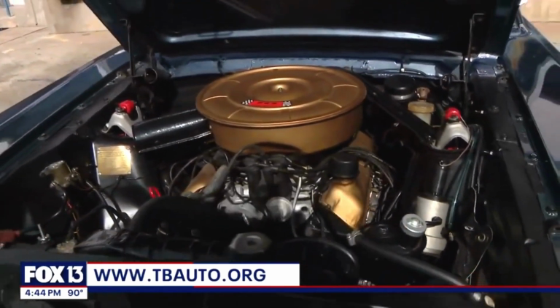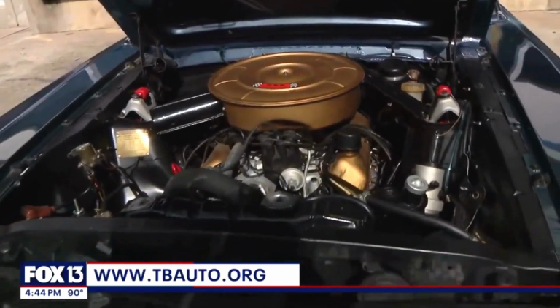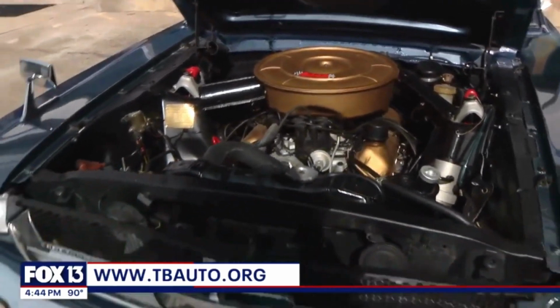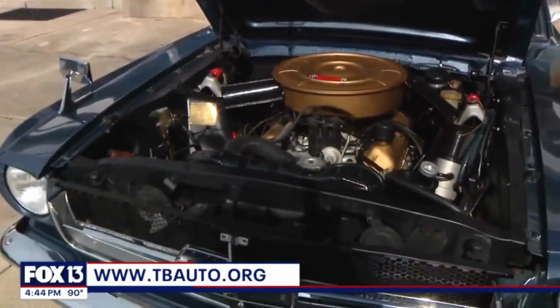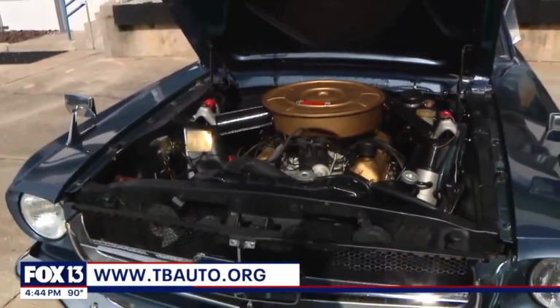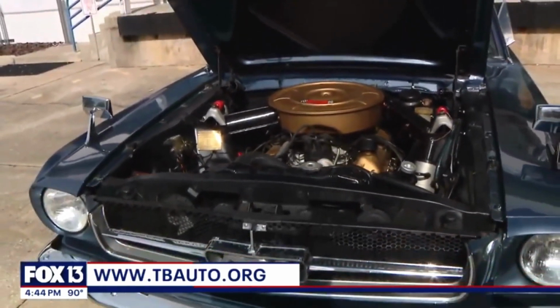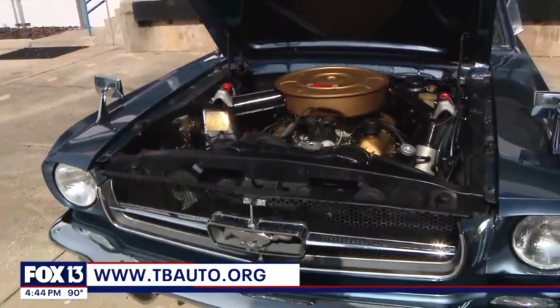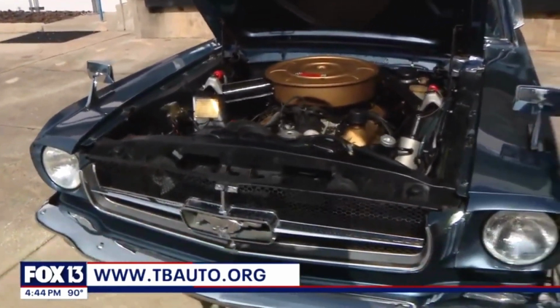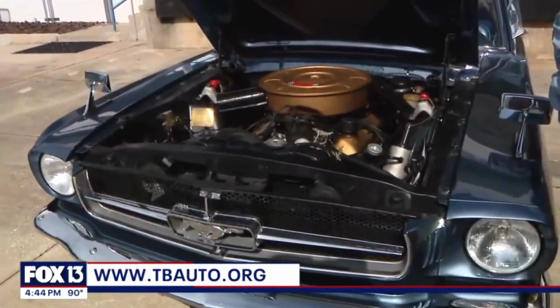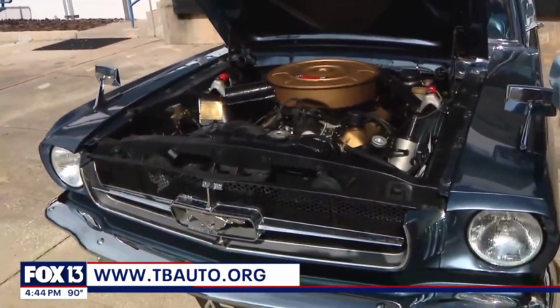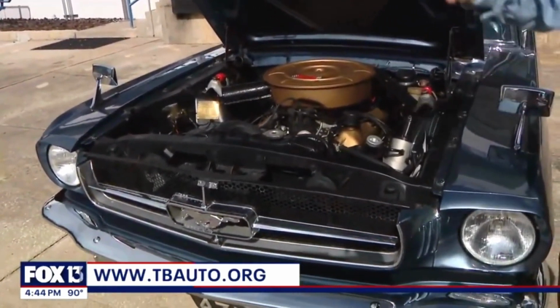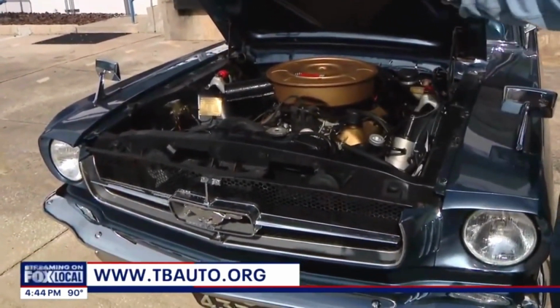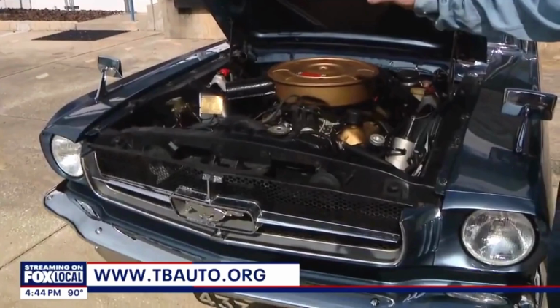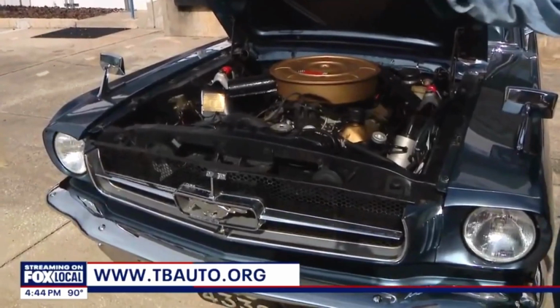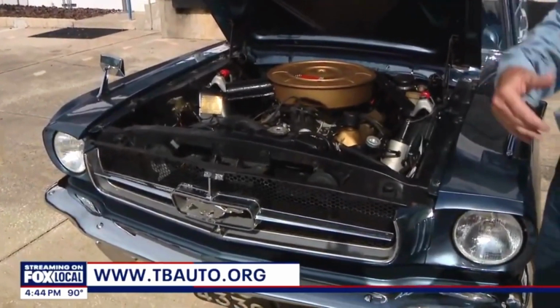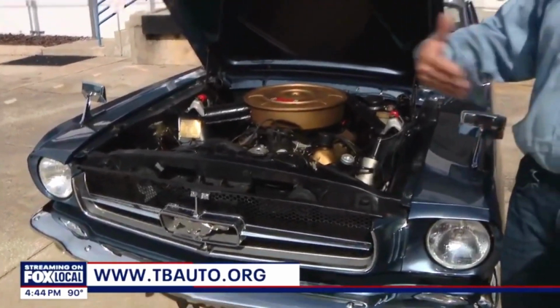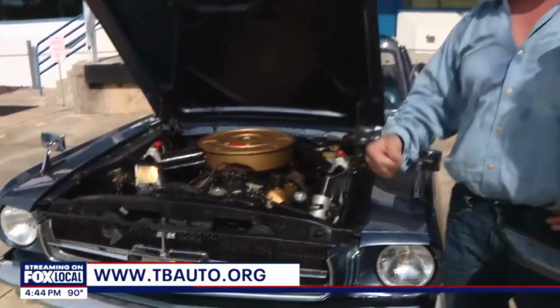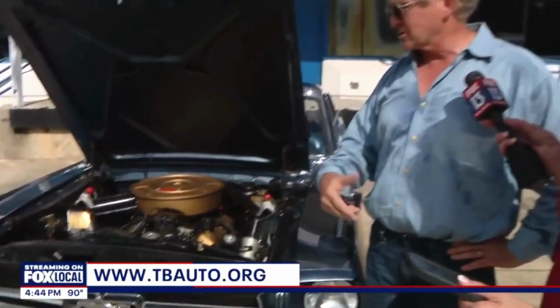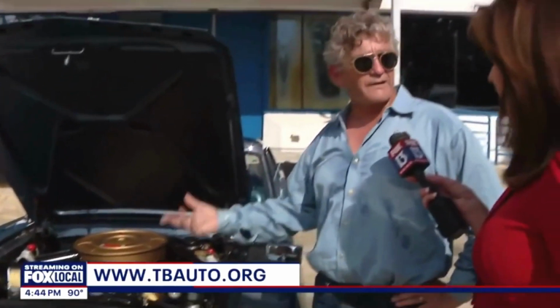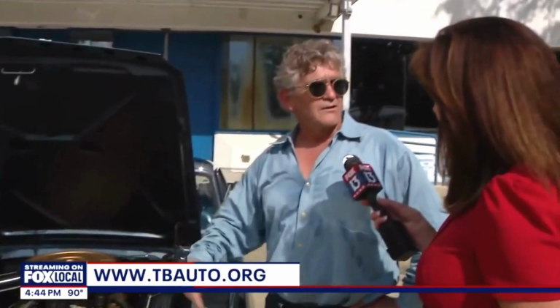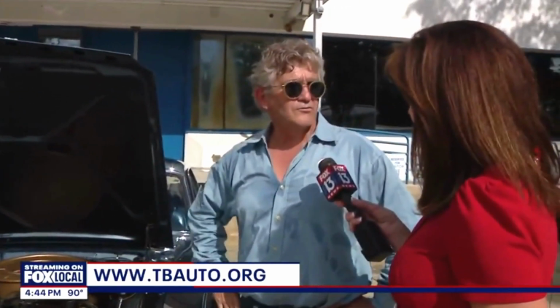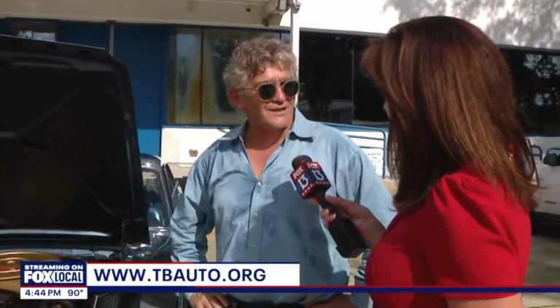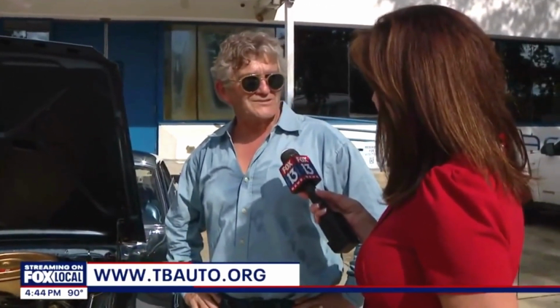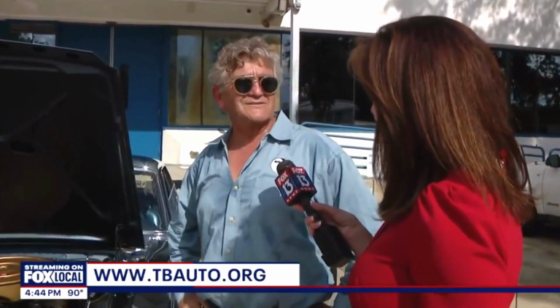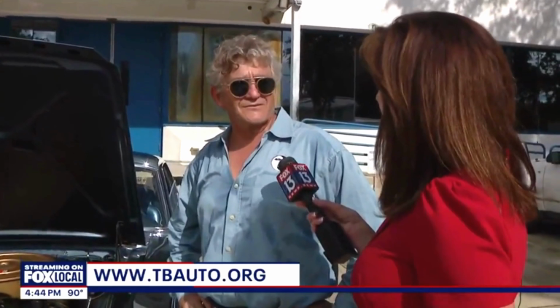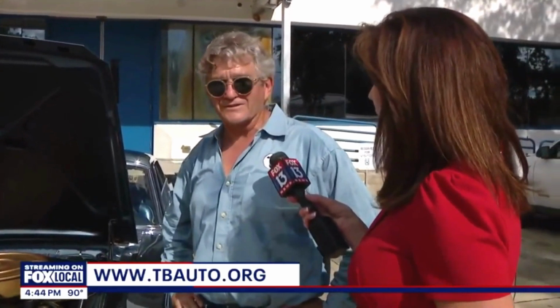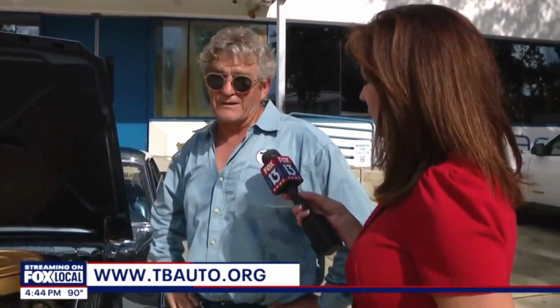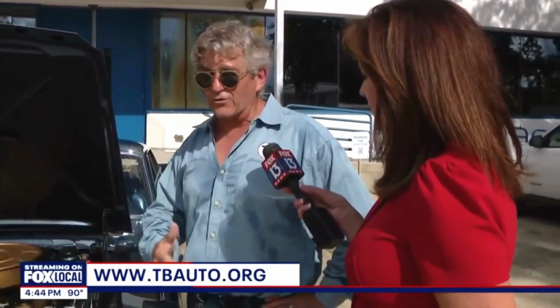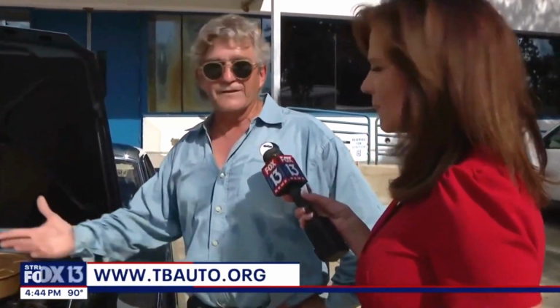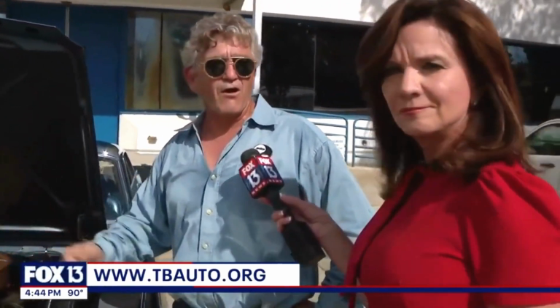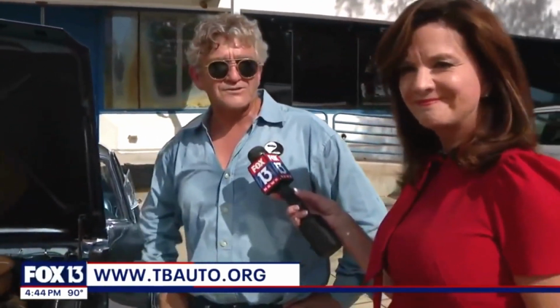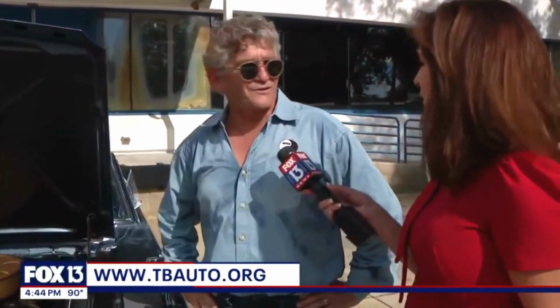You can get in here and touch the engine and everything else. They can go inside the cars, and the staff will be able to explain all the different types of engines, so visitors can learn something different.